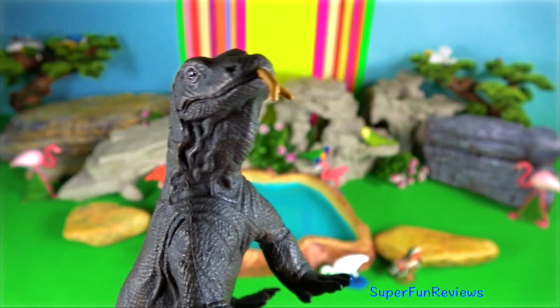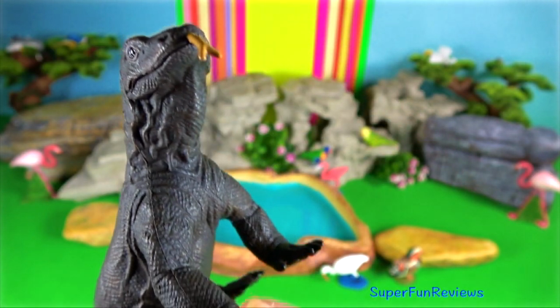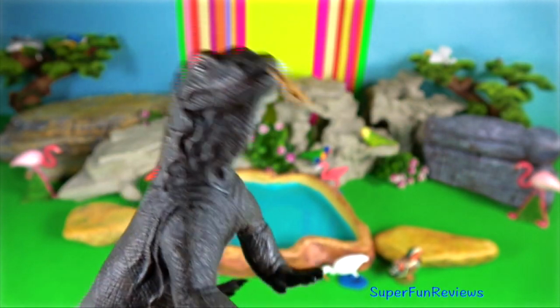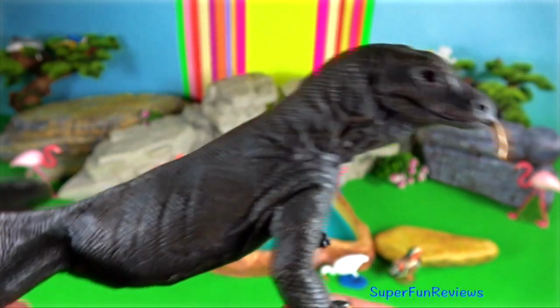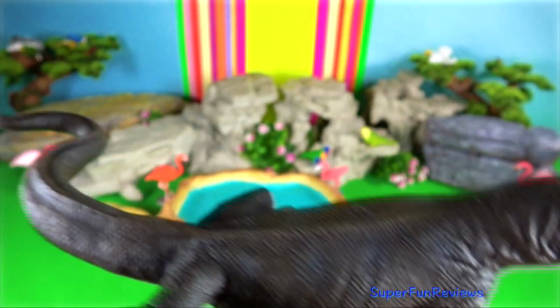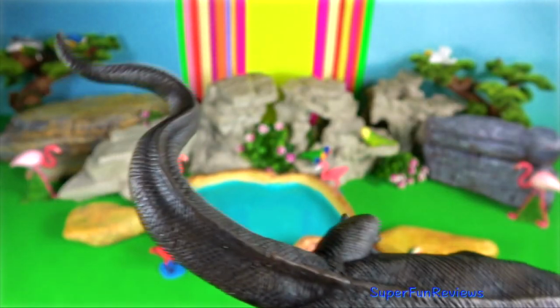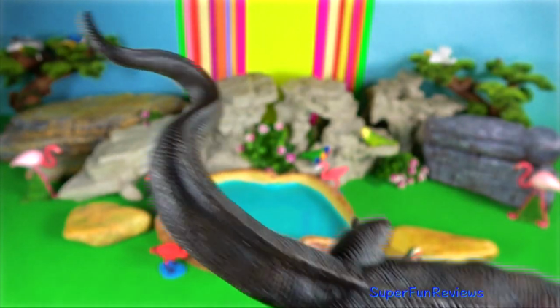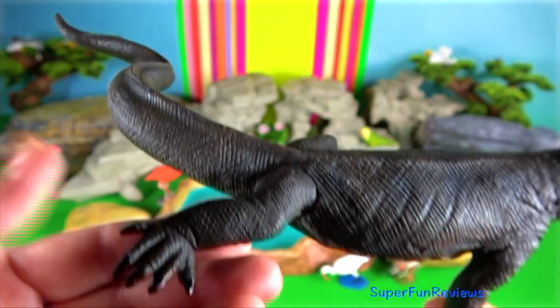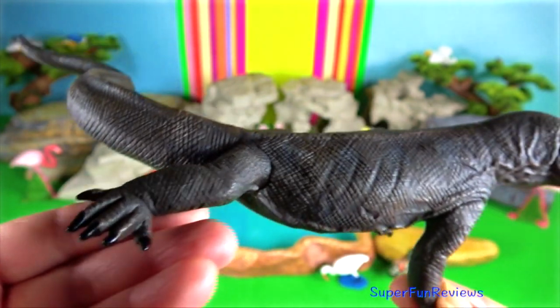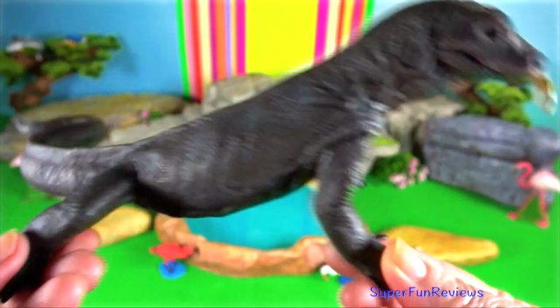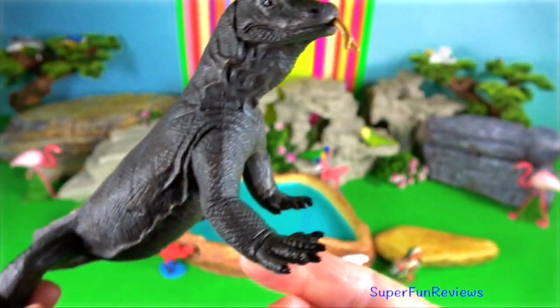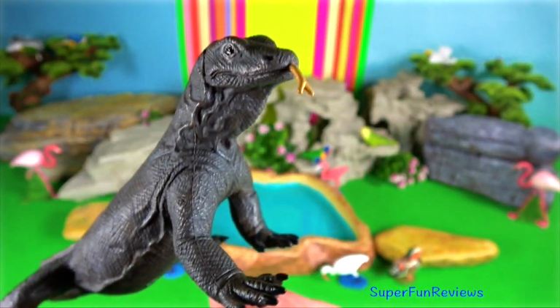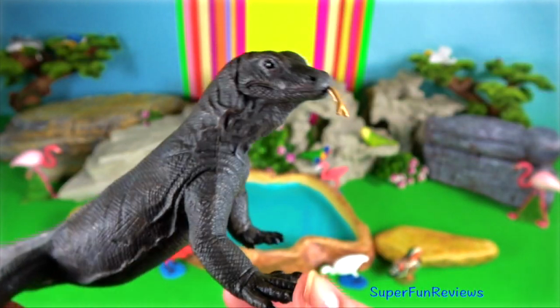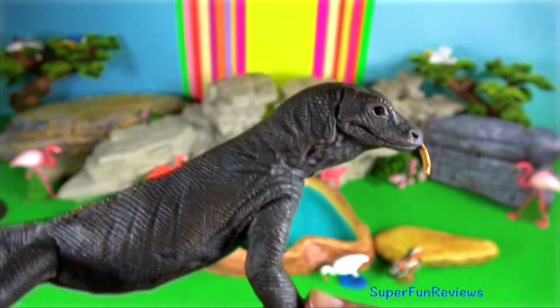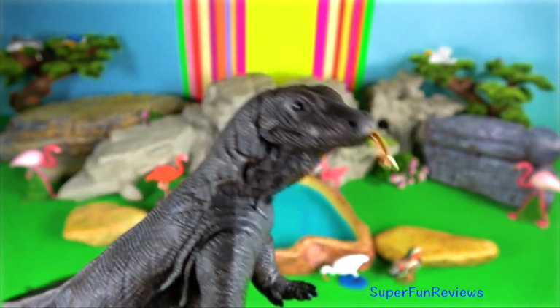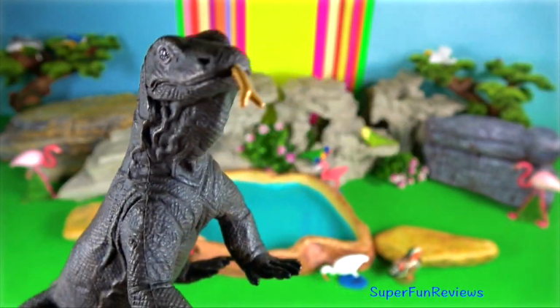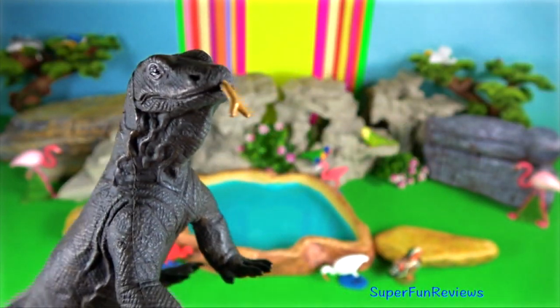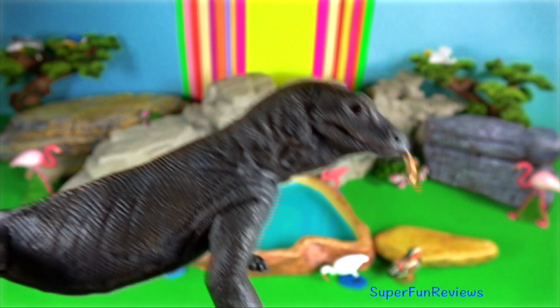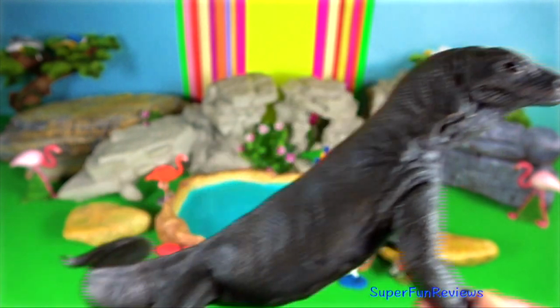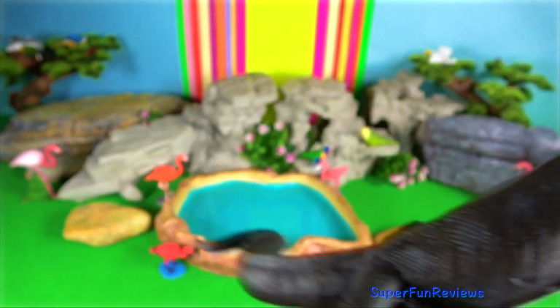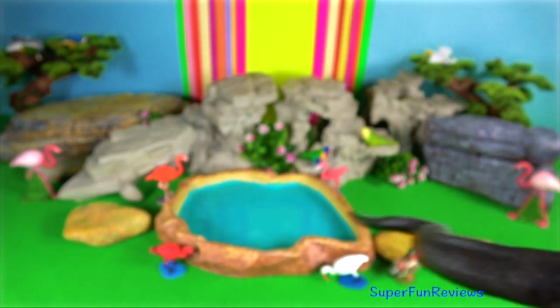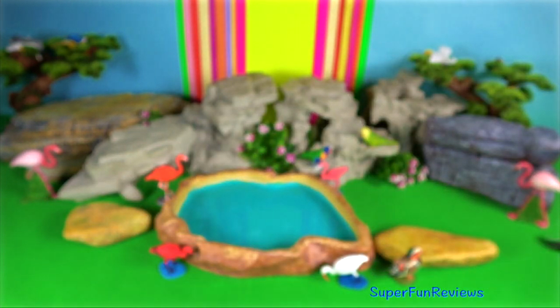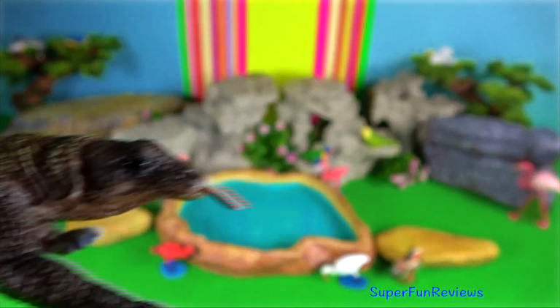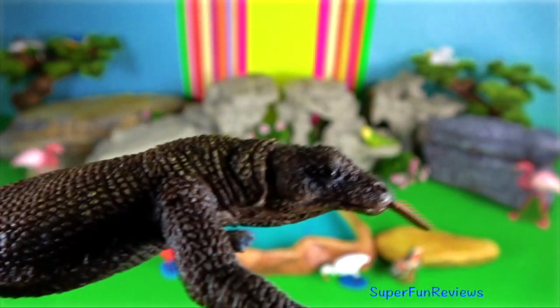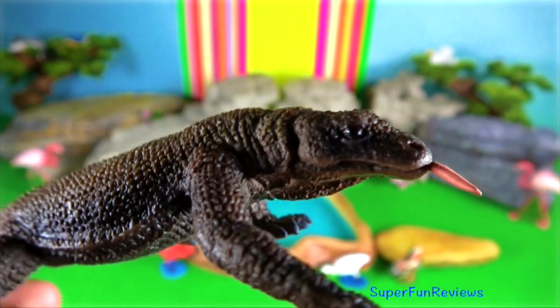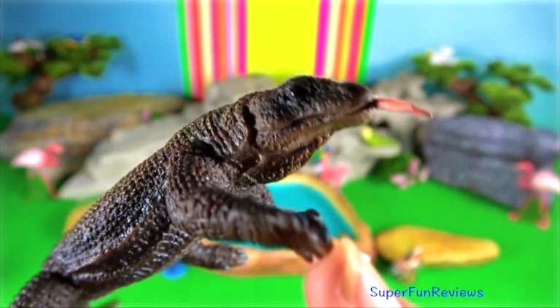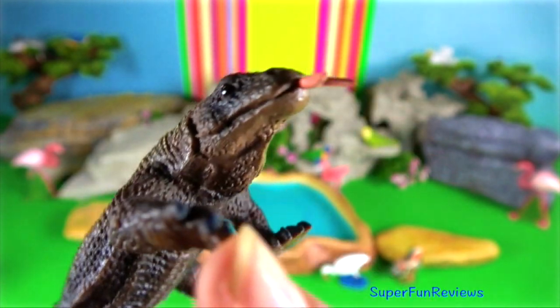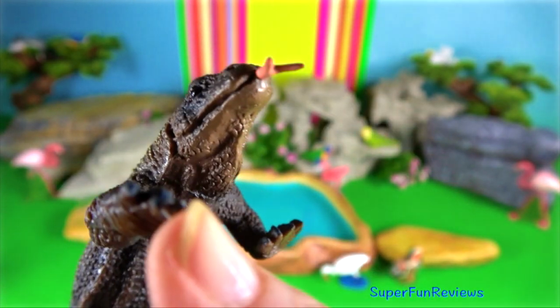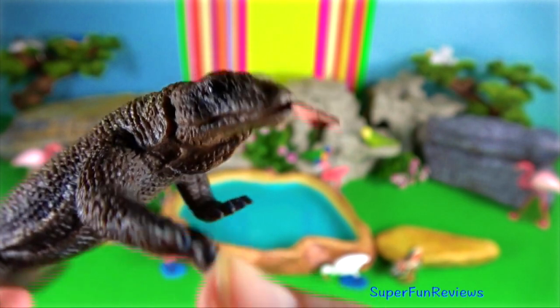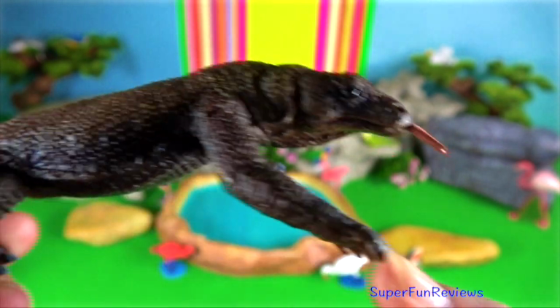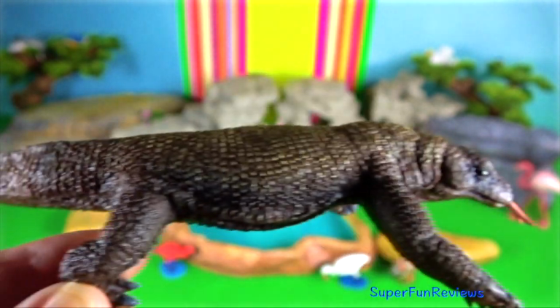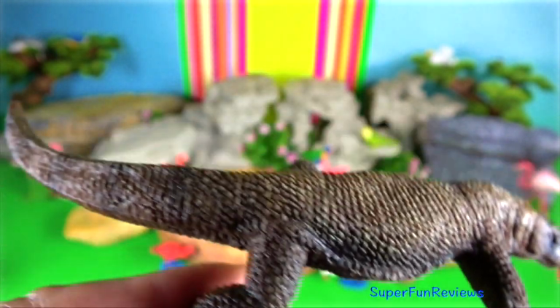Komodo dragon. They are only found in the Lesser Sunda region of the Indonesian archipelago. They reach lengths of more than 3 meters and can weigh up to 165 kilograms.